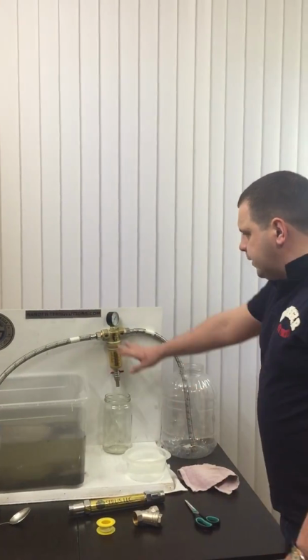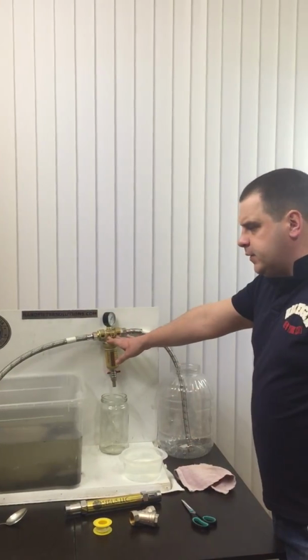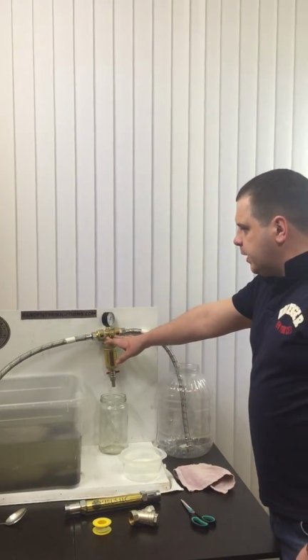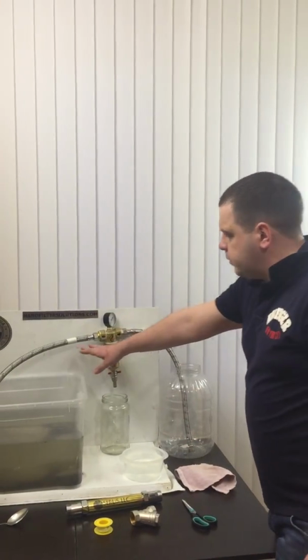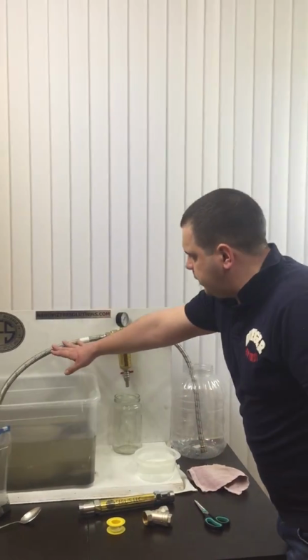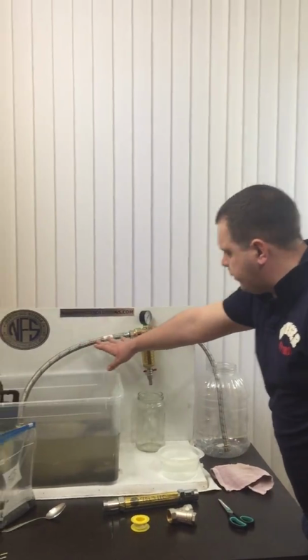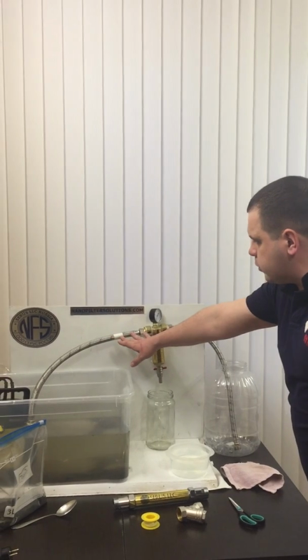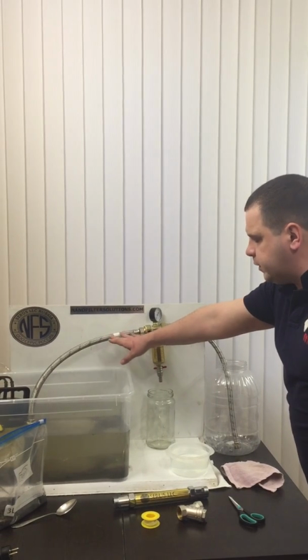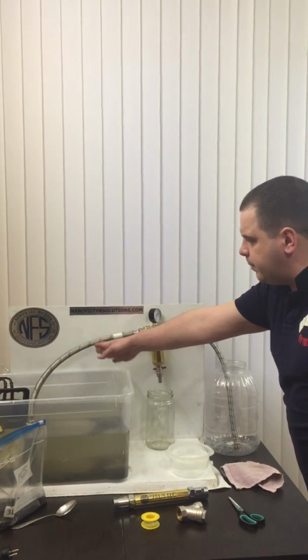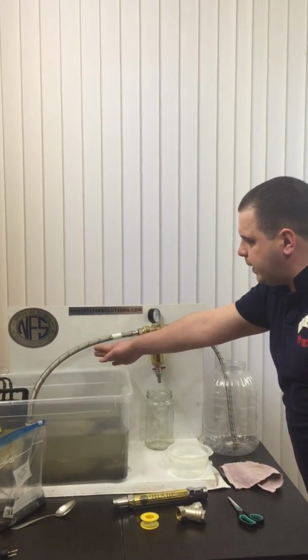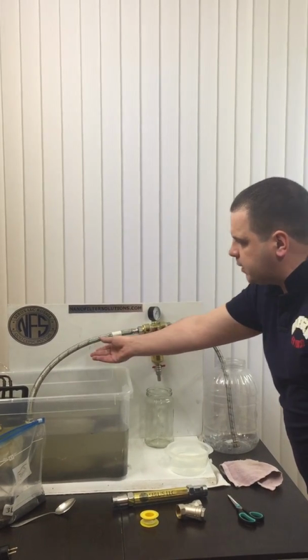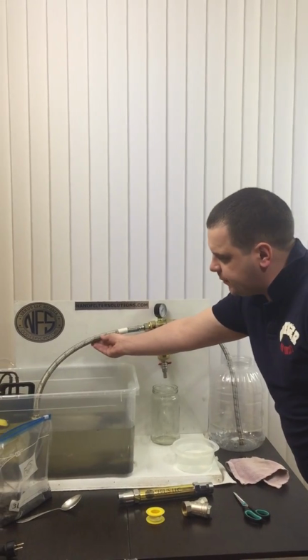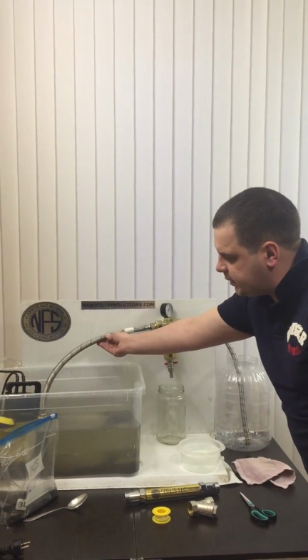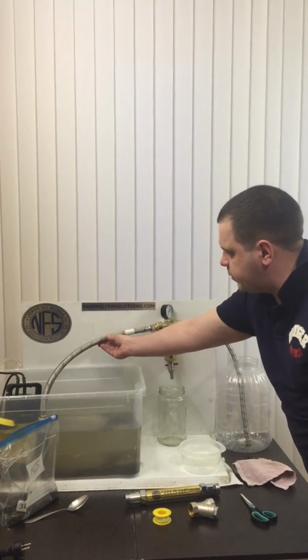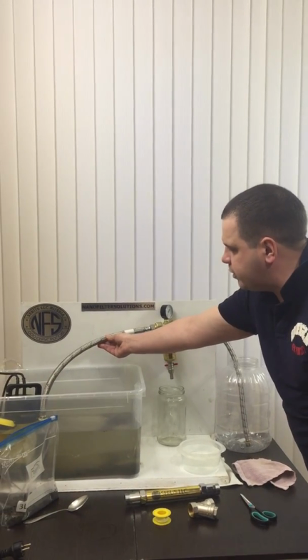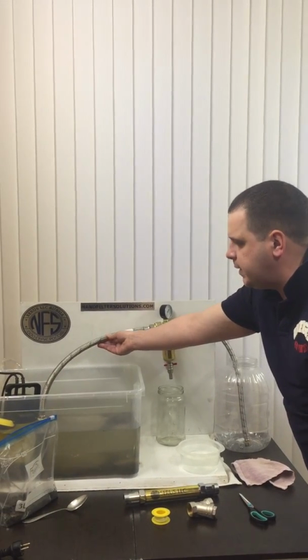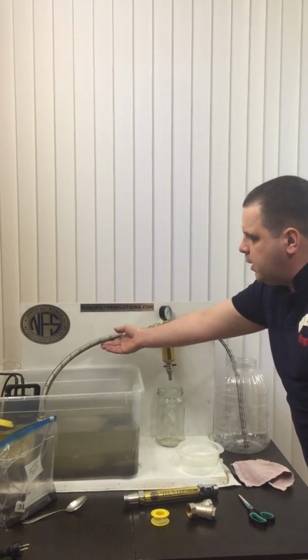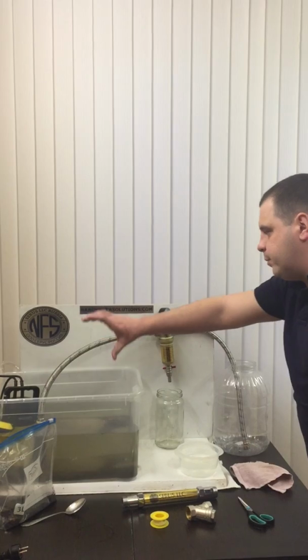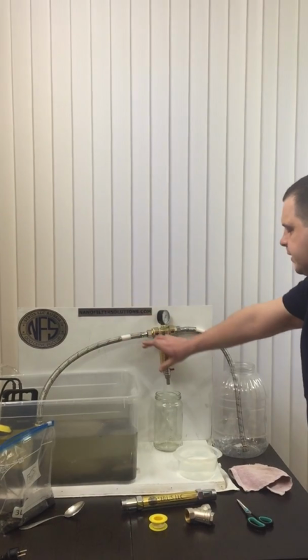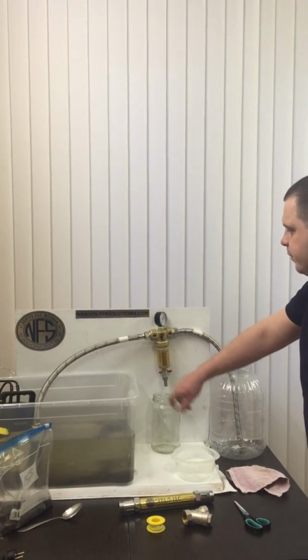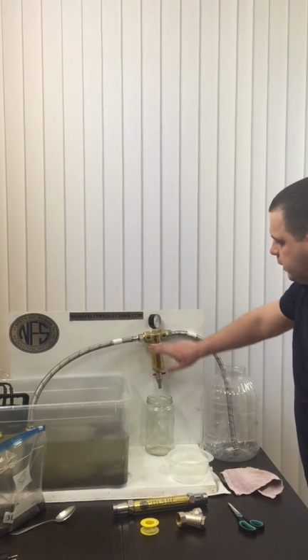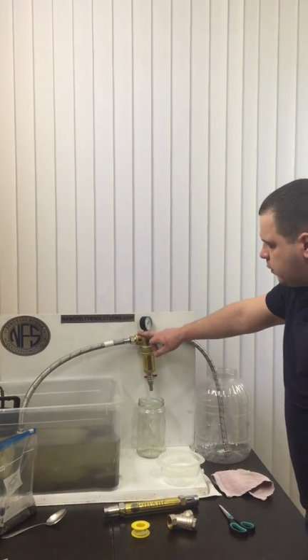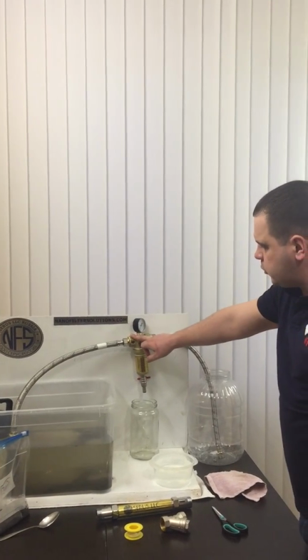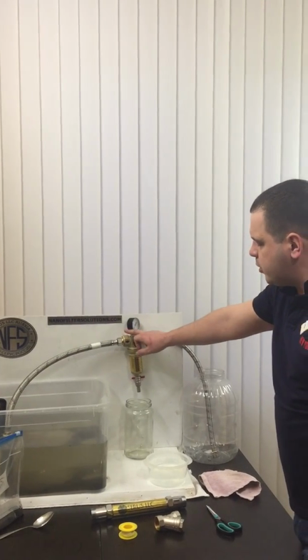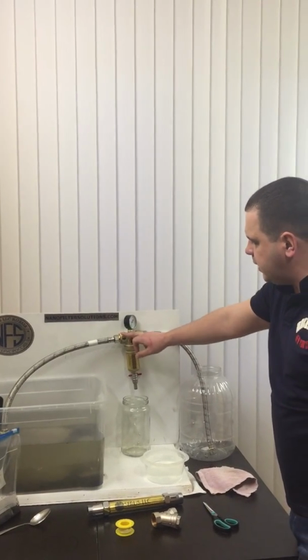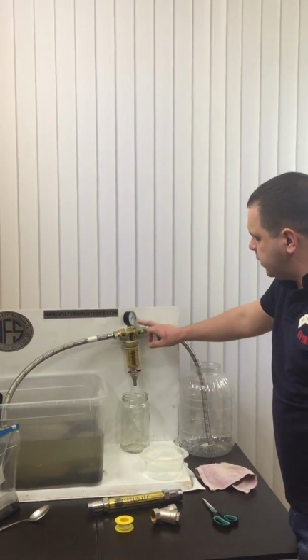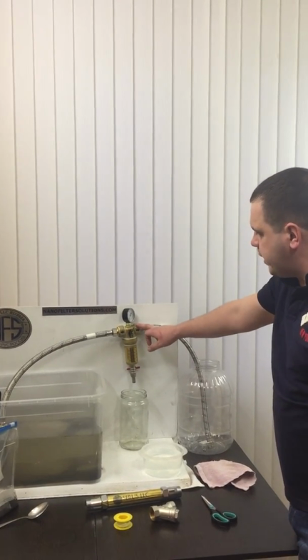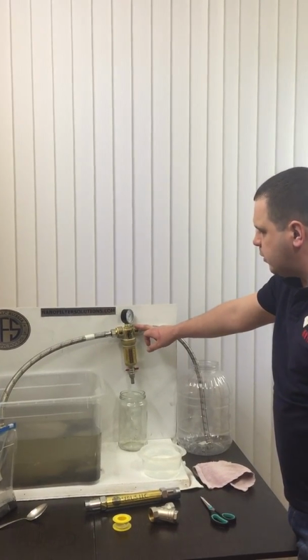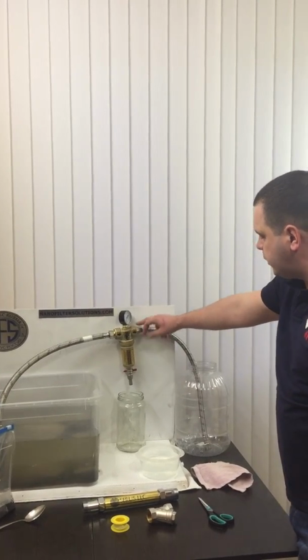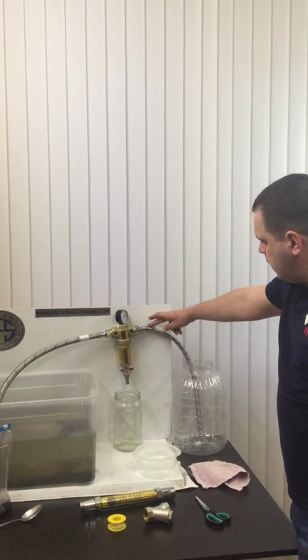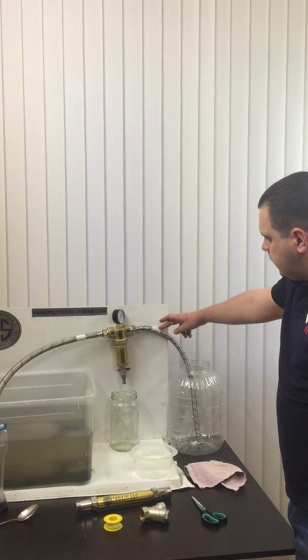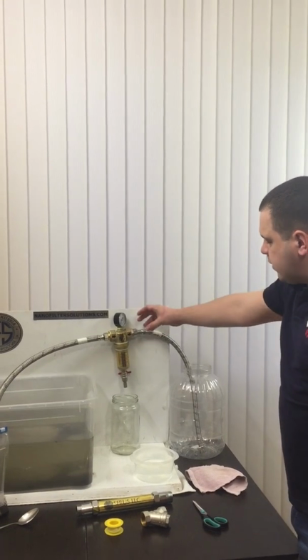It's easy to connect — this will be your incoming water source. It can be metal piping, it can be rubber inside, it can be plastic piping. This is a 1-inch diameter coming in, 1-inch diameter coming out.